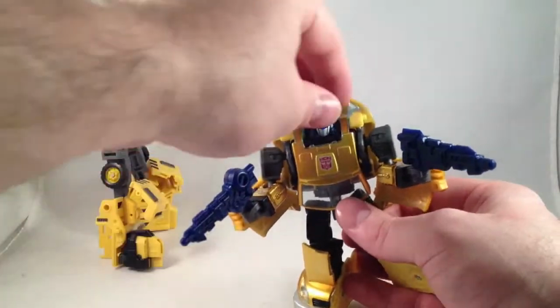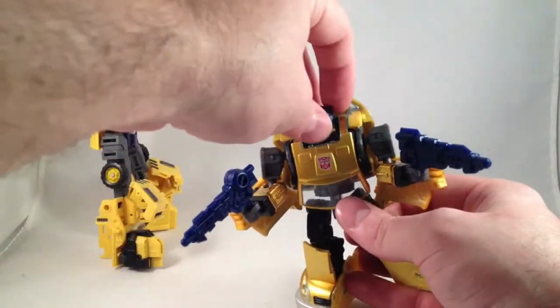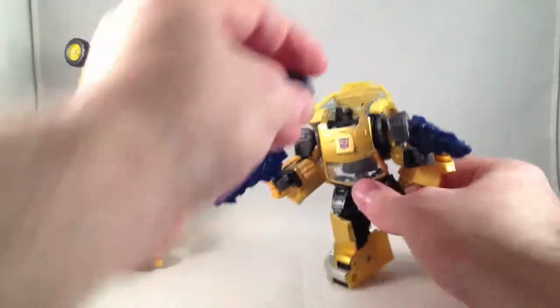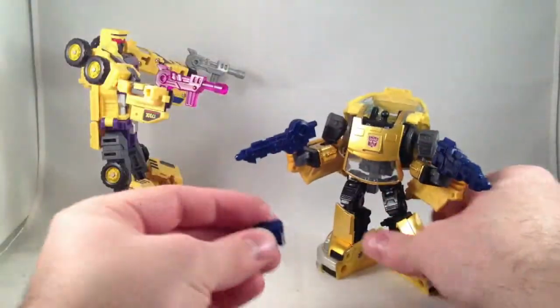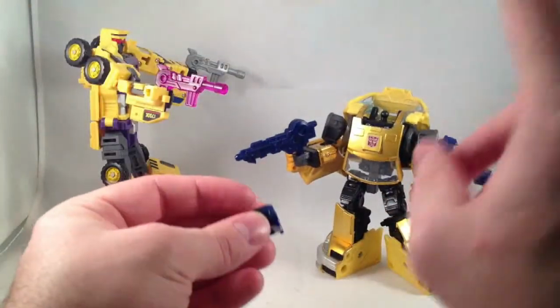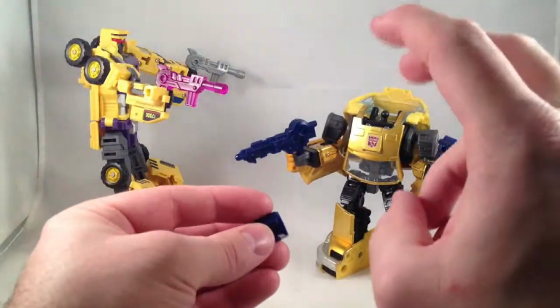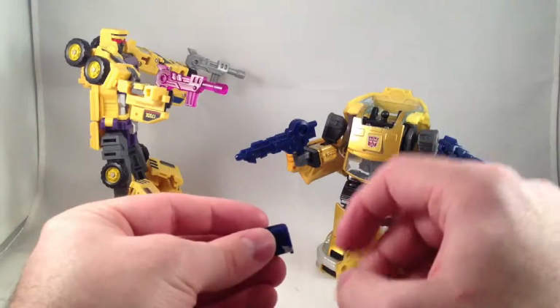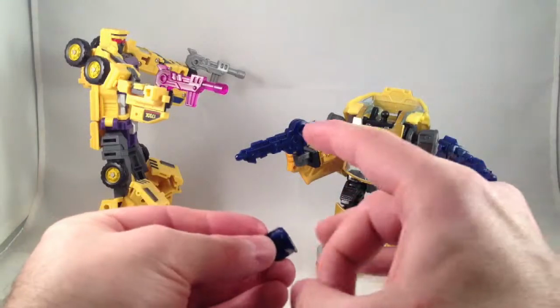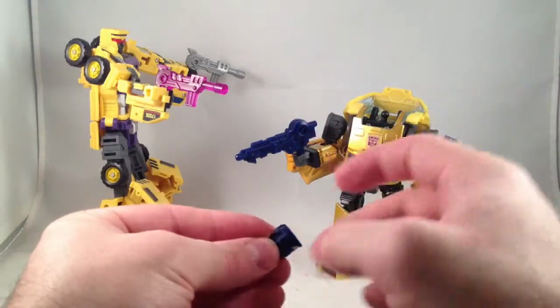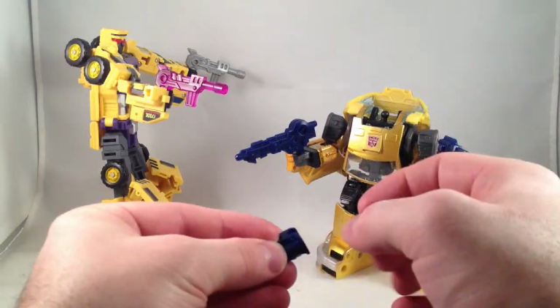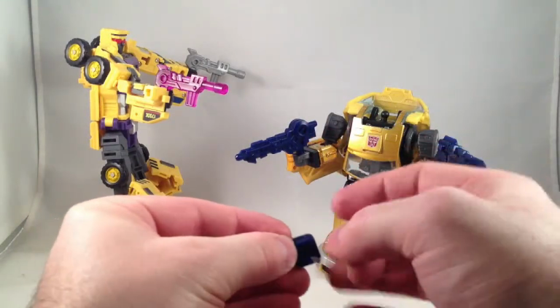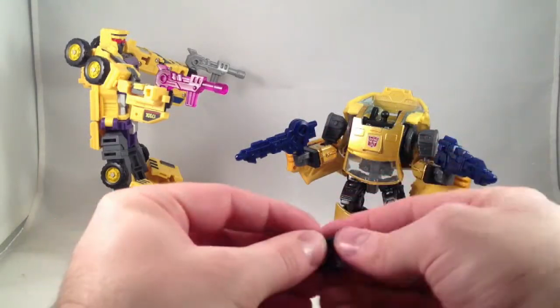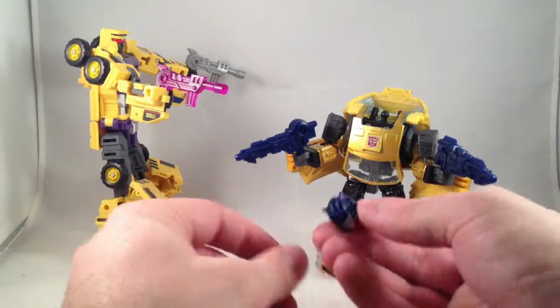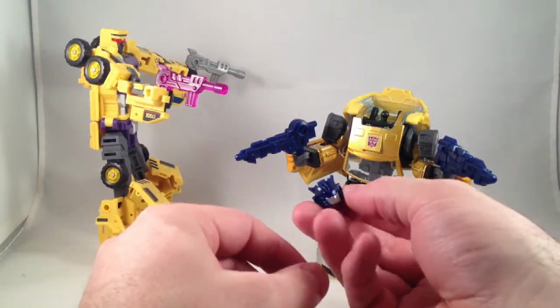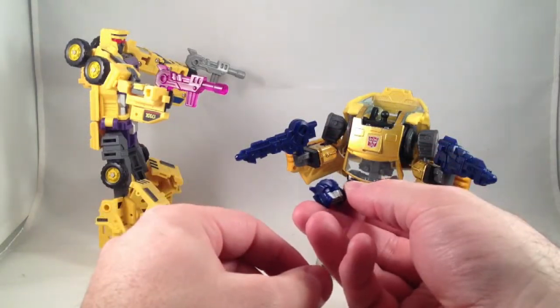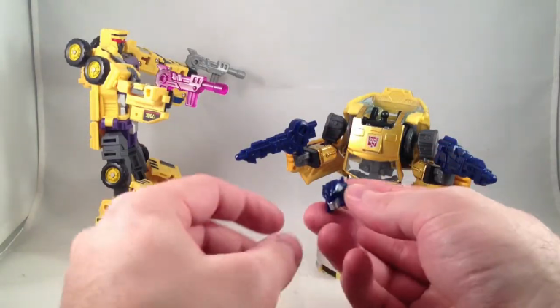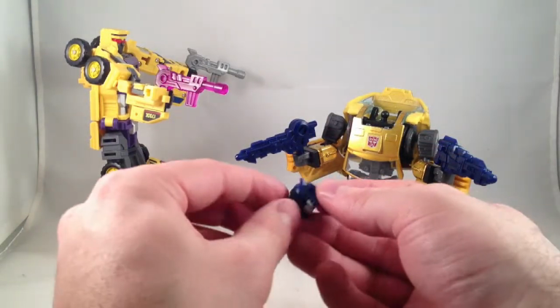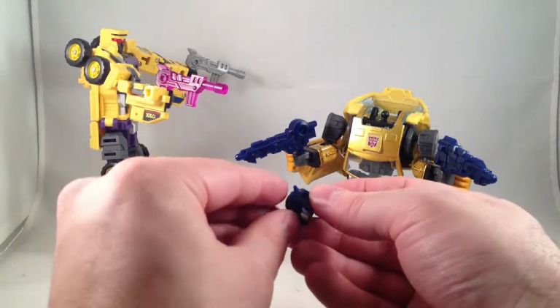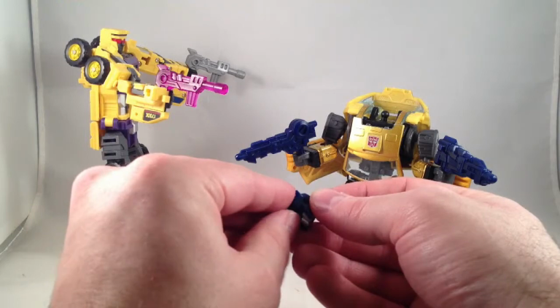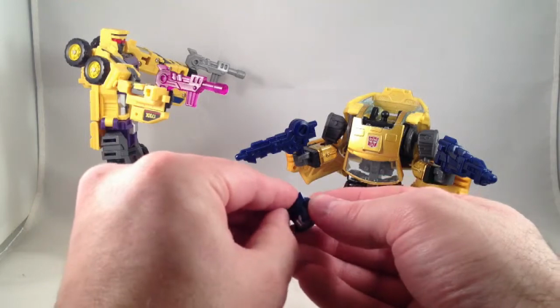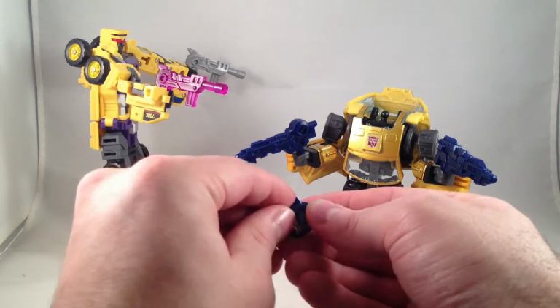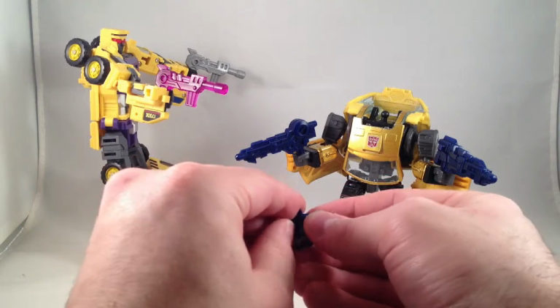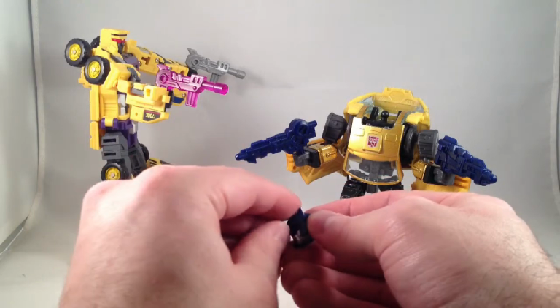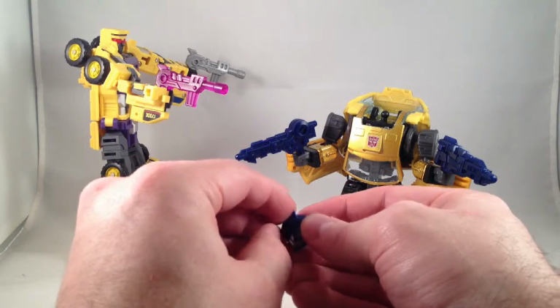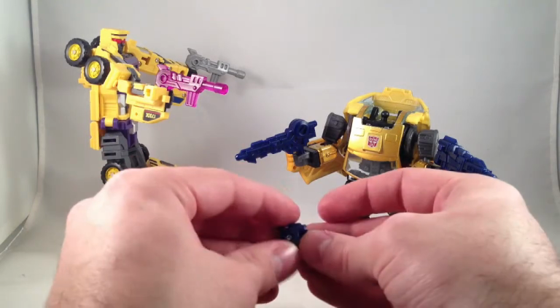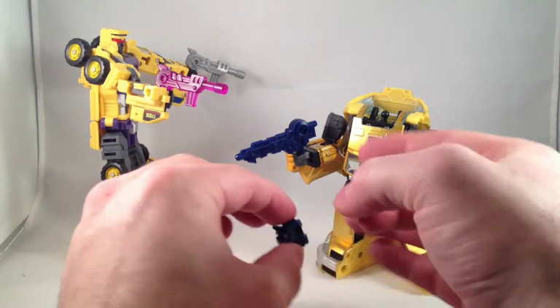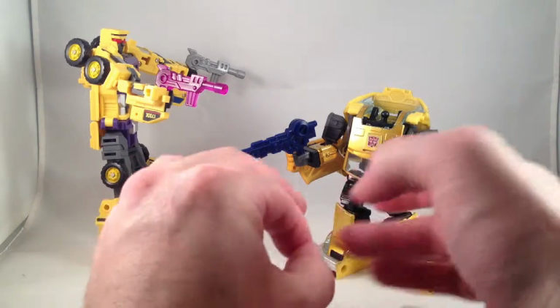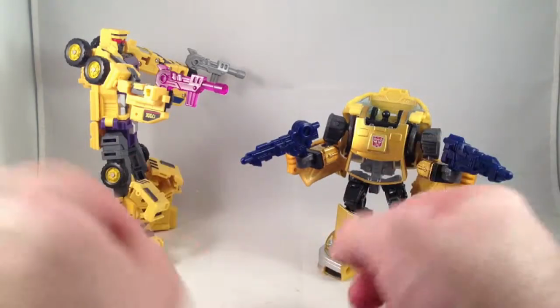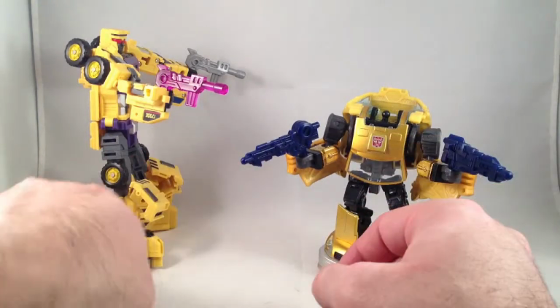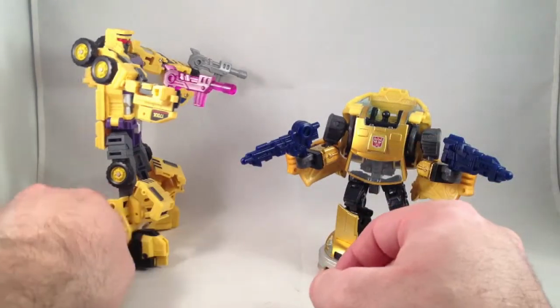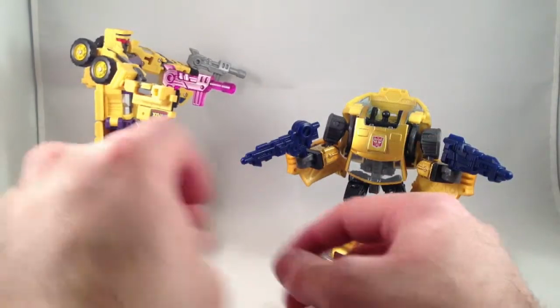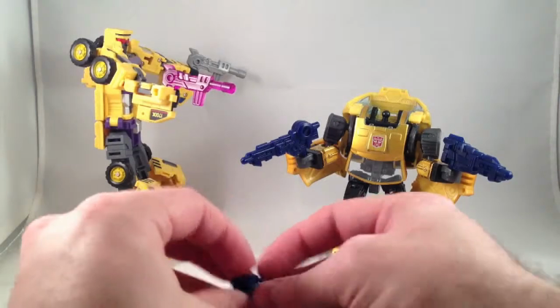The other issue with the kit is this blue visor. It can come off and it pops out really easily whenever I don't want it to, and then doesn't come out when I do want it to.